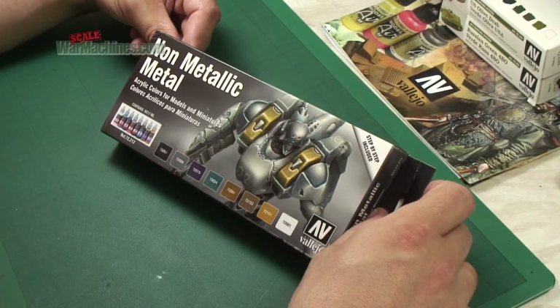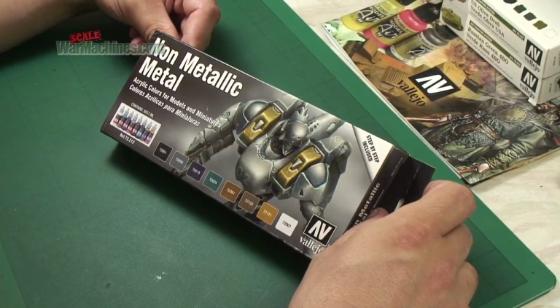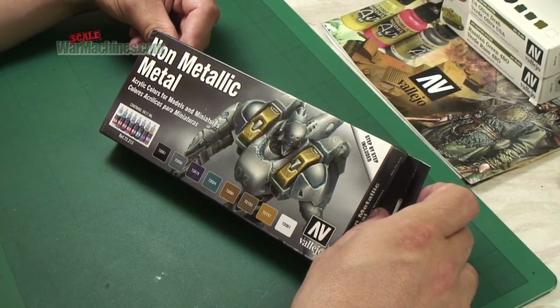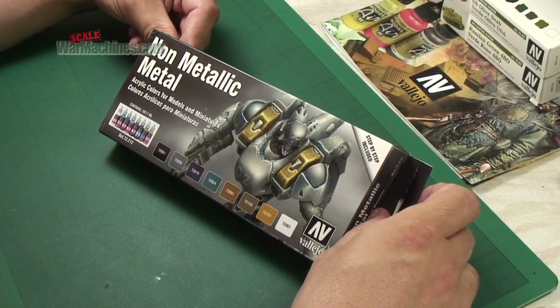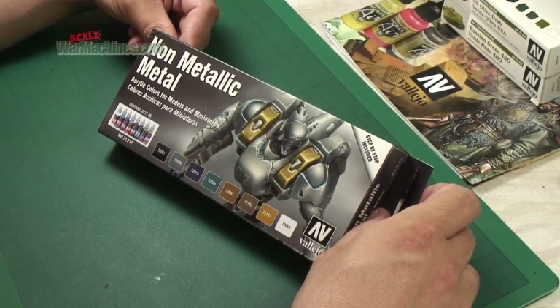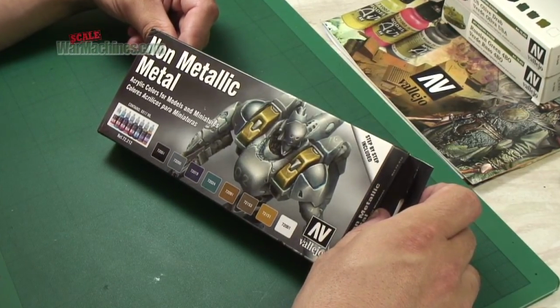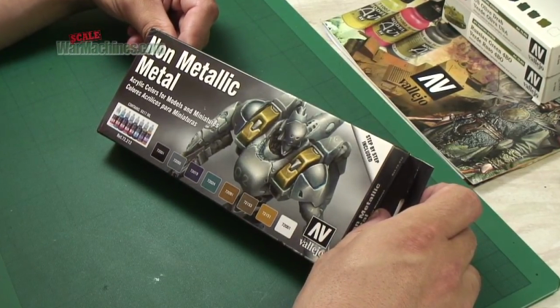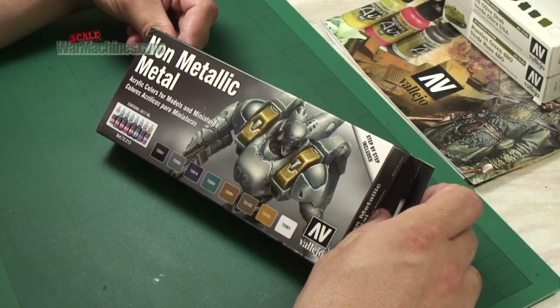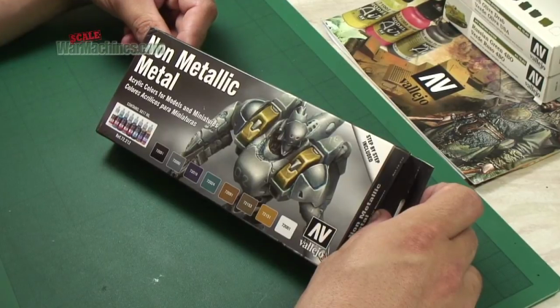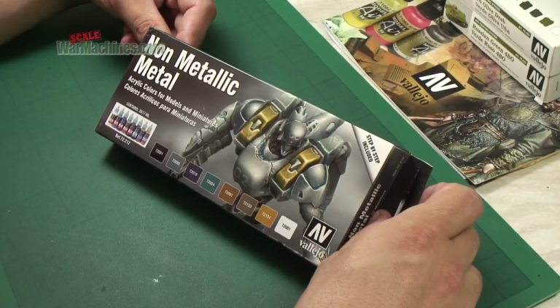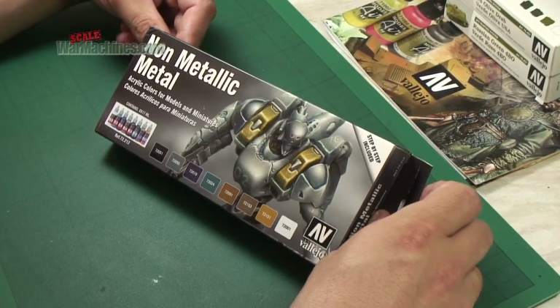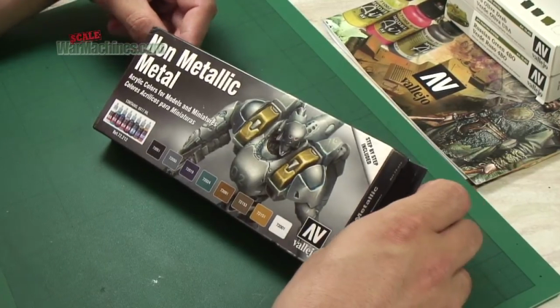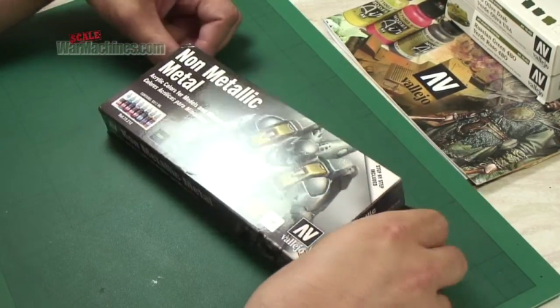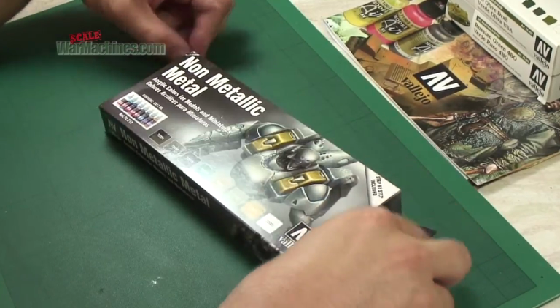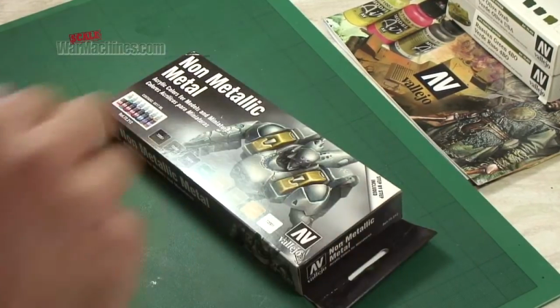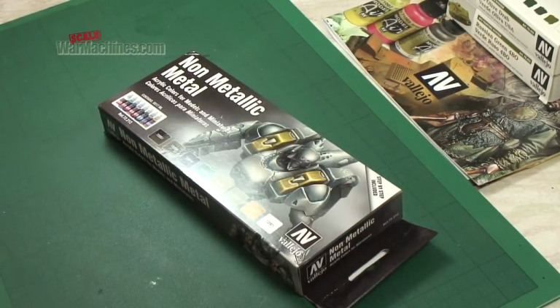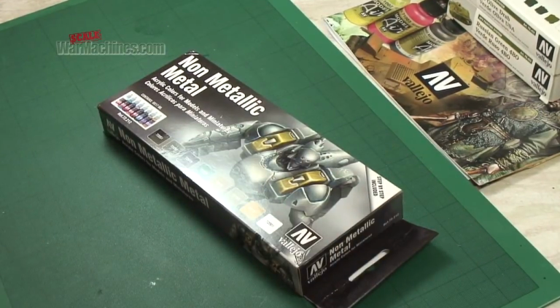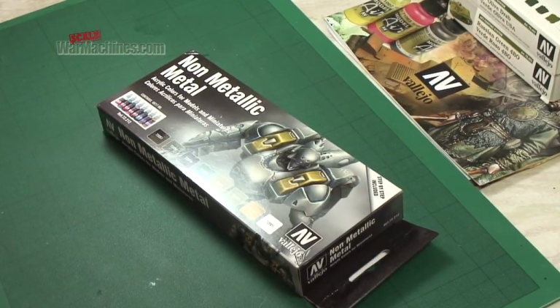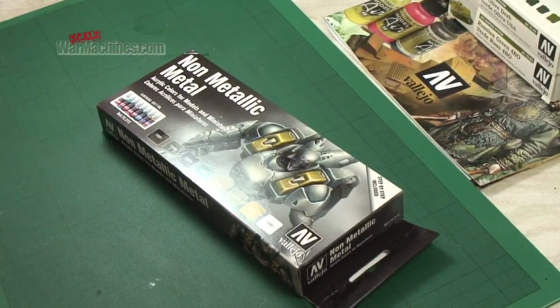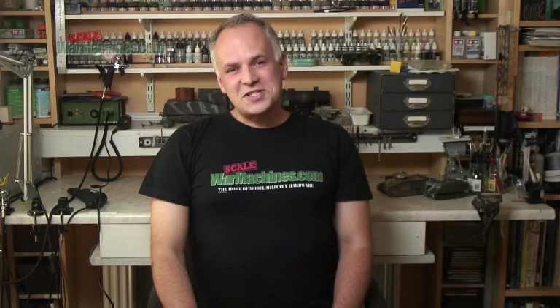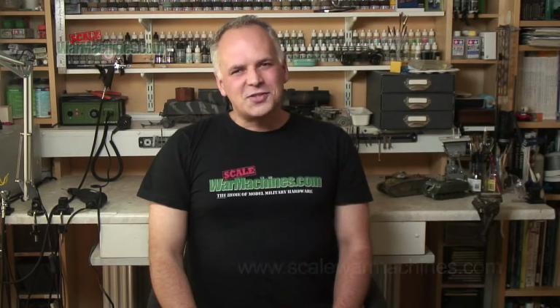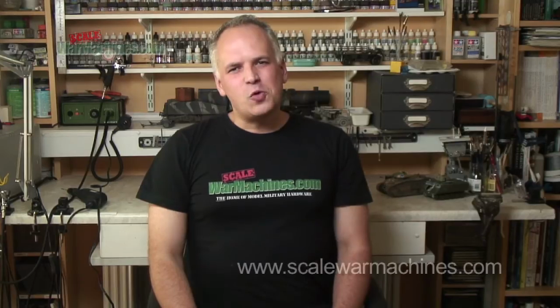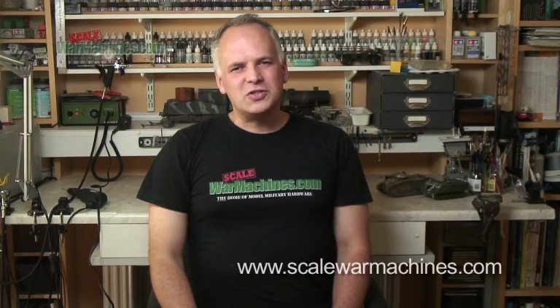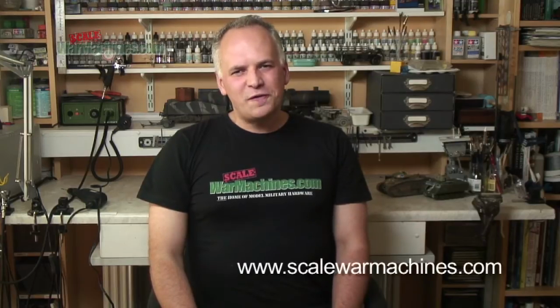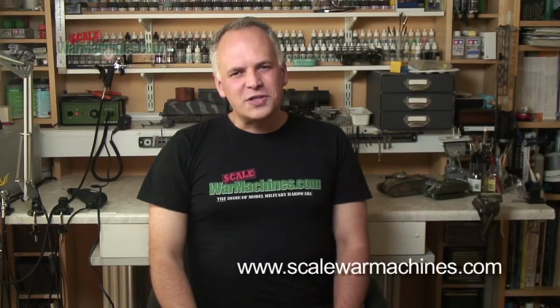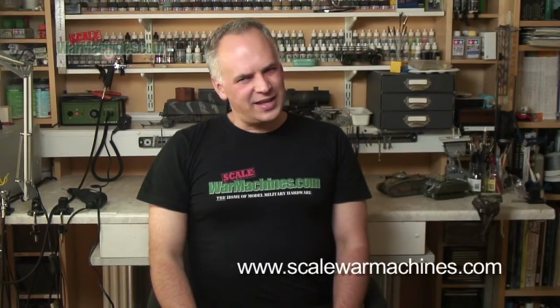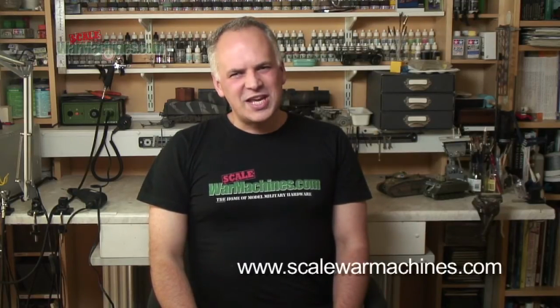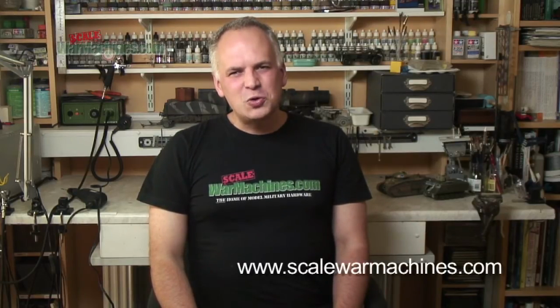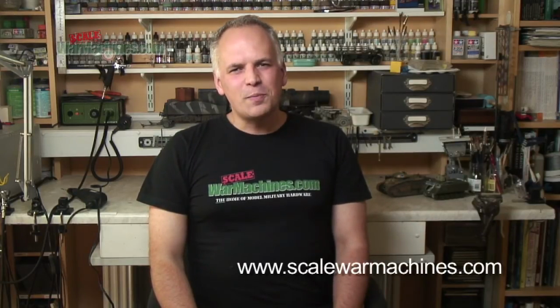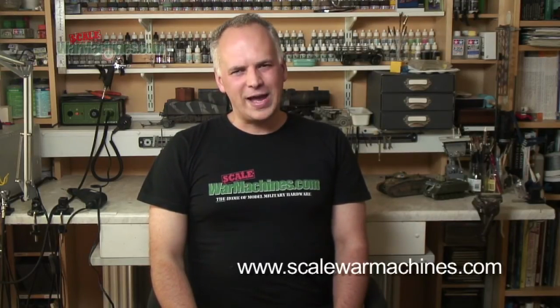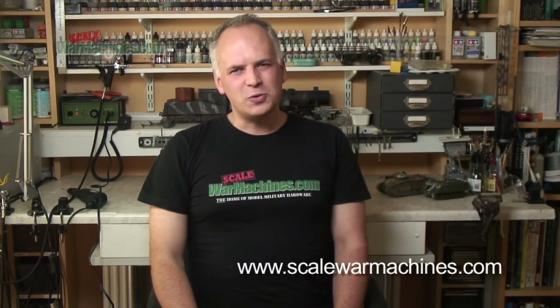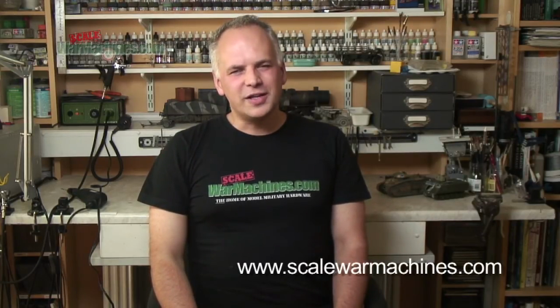Vallejo's non-metallic metal set of acrylic colours is available now. Don't forget to add Scale War Machines to your favourites and stay tuned for more how-to guides.